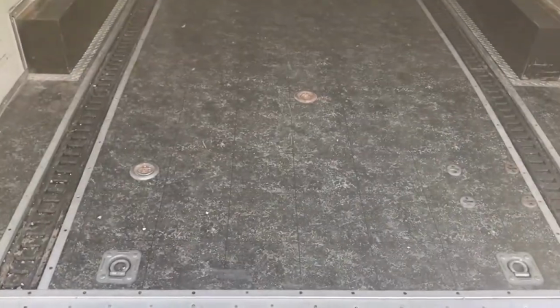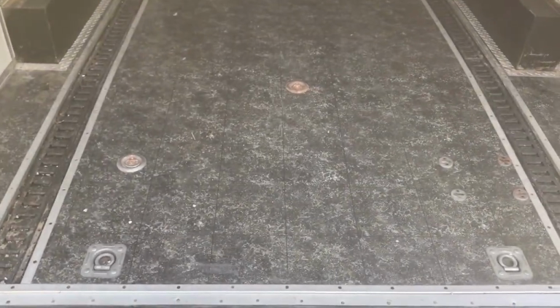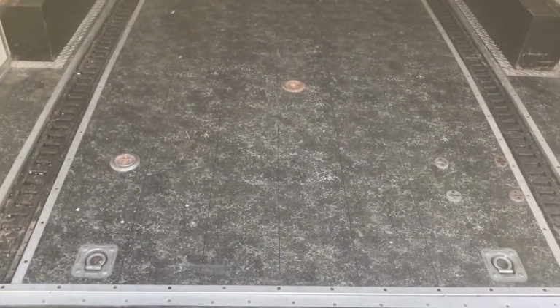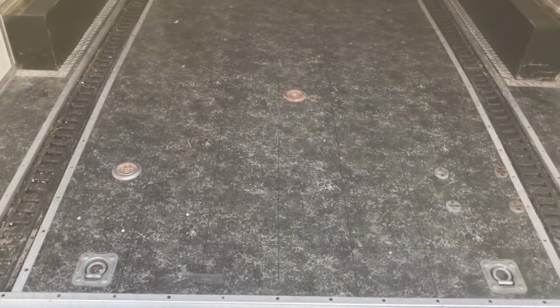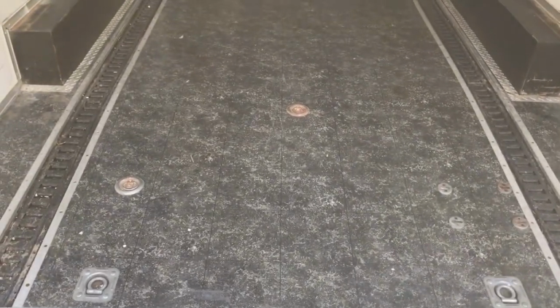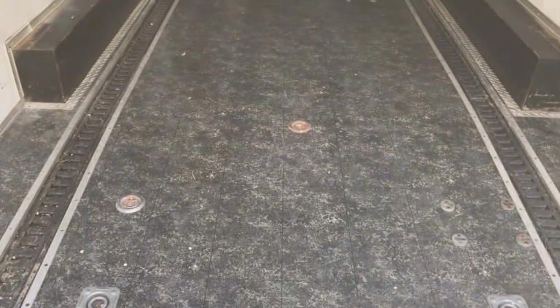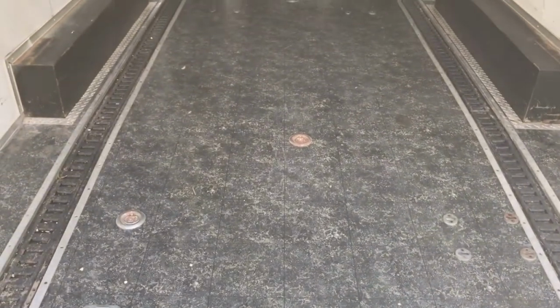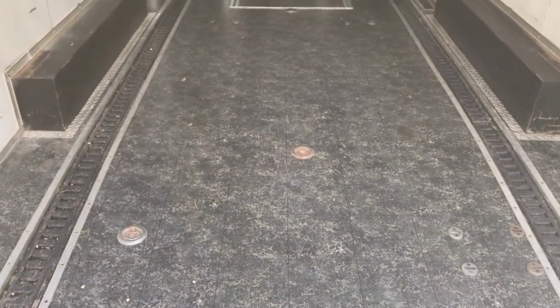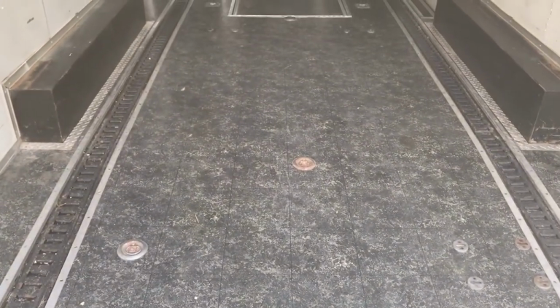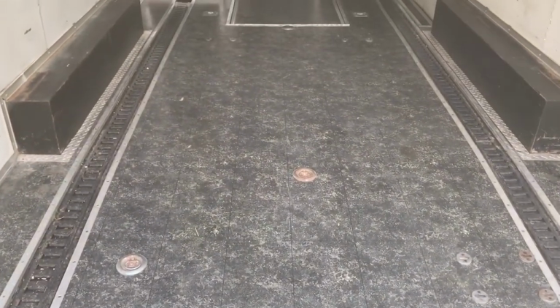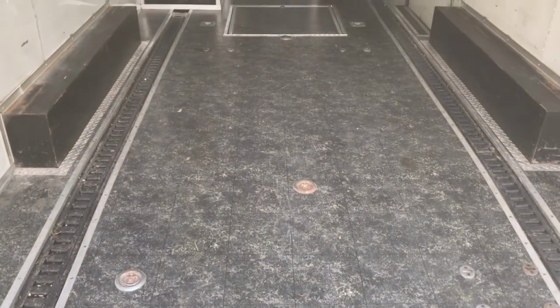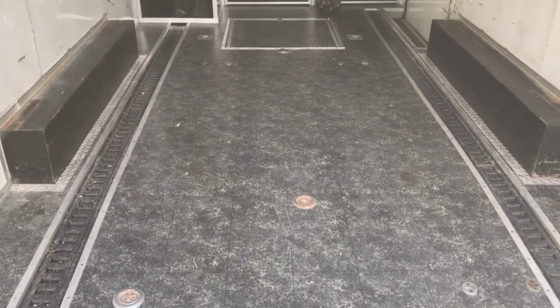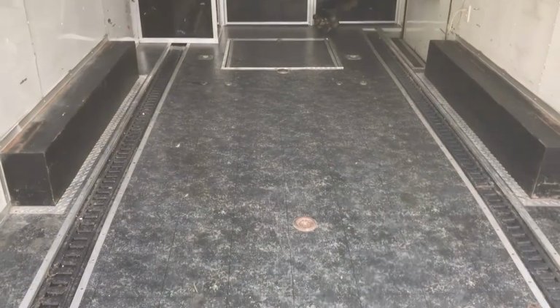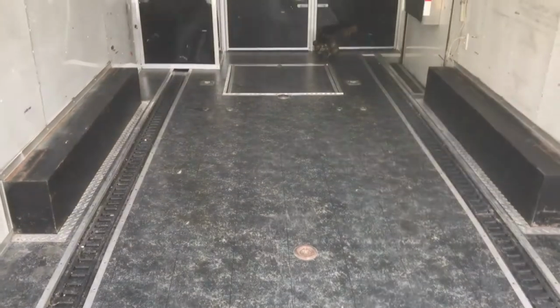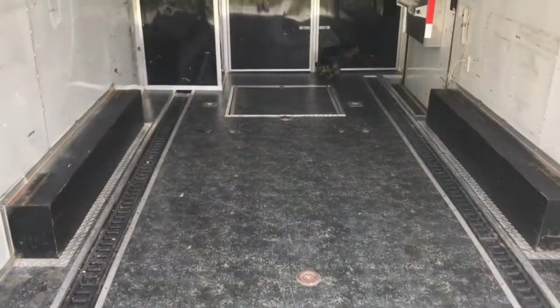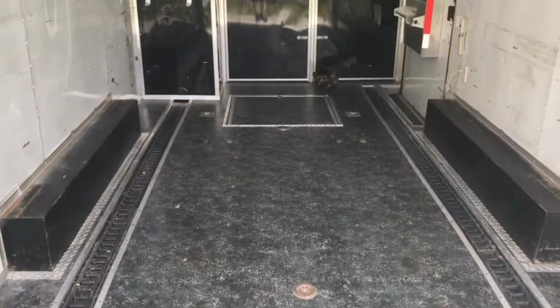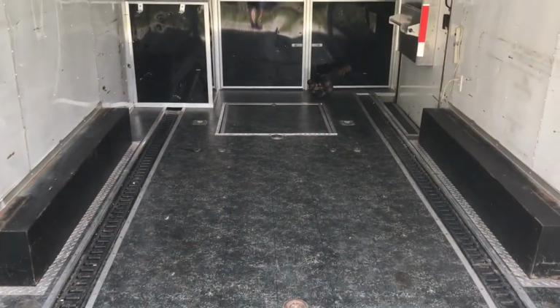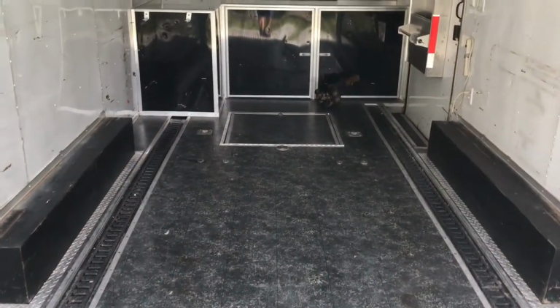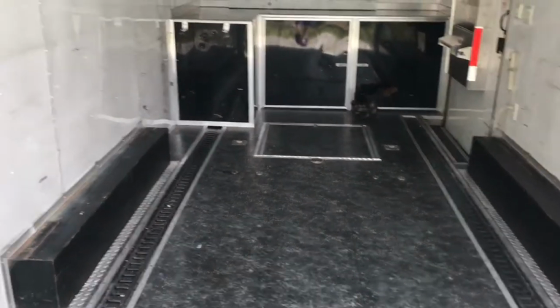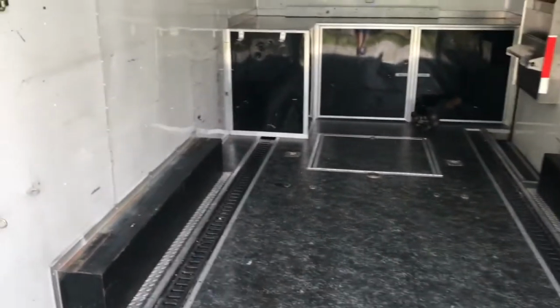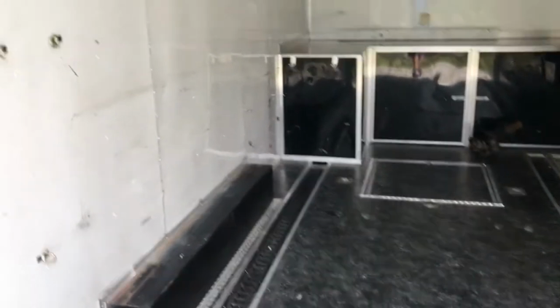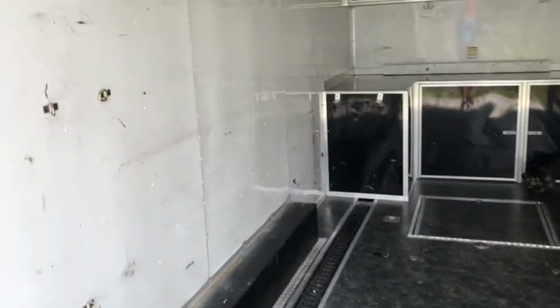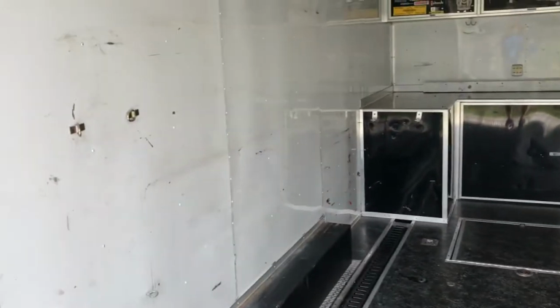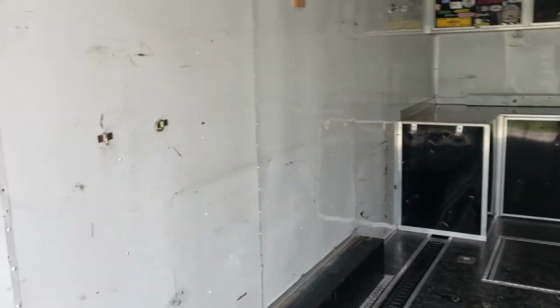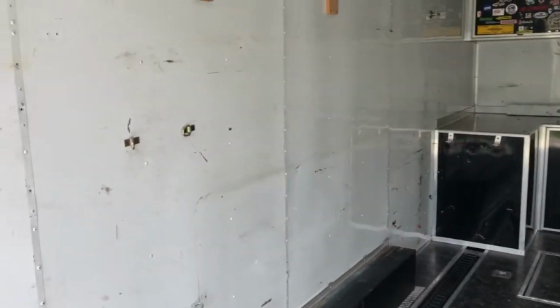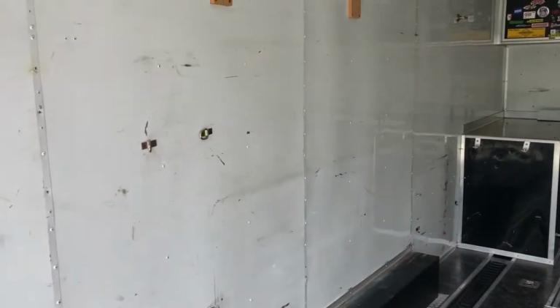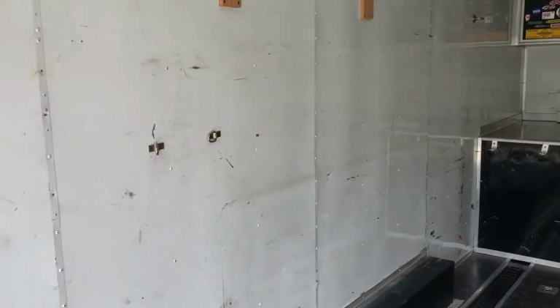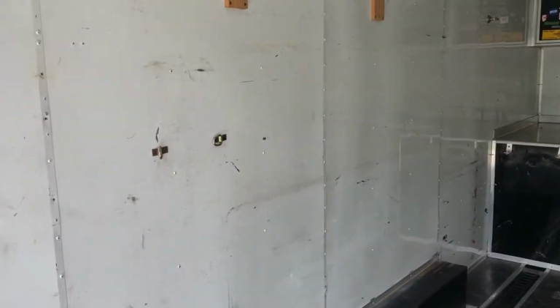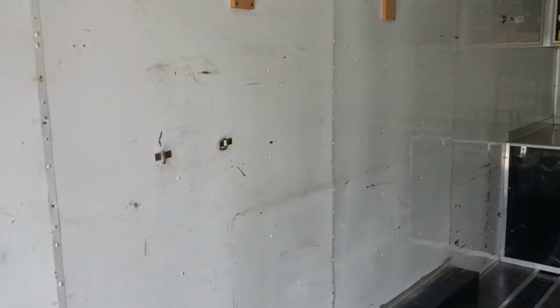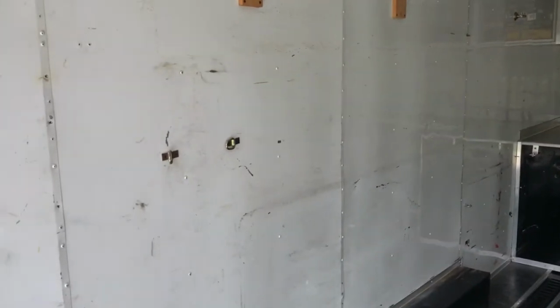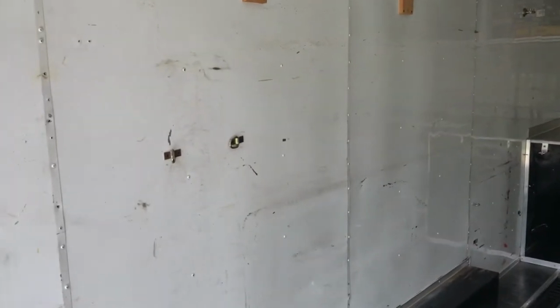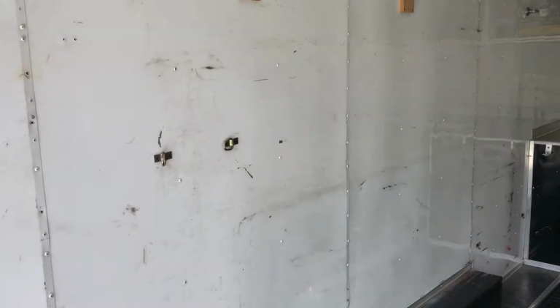Nice decent floor on it. I'm going to add some wheel chocks eventually. A couple of dings on the wall, nothing big.